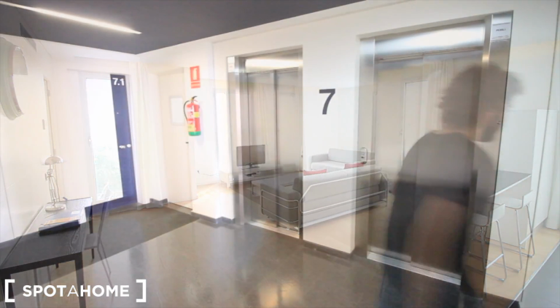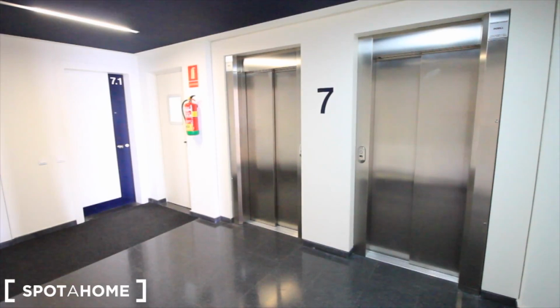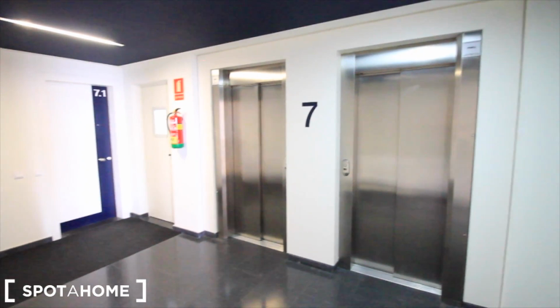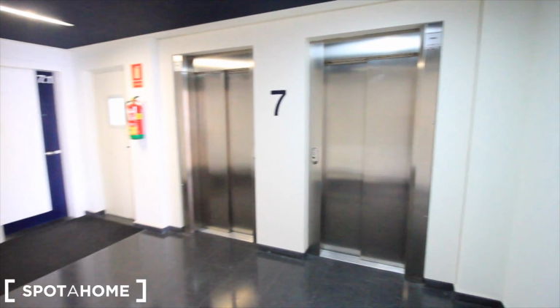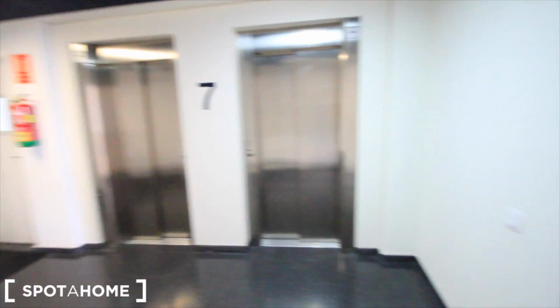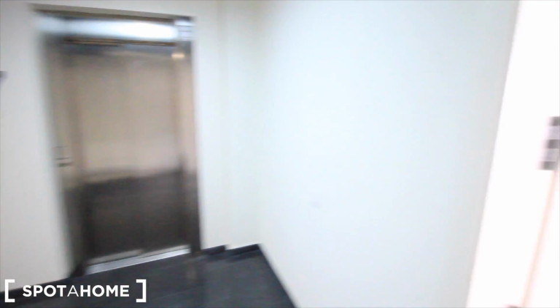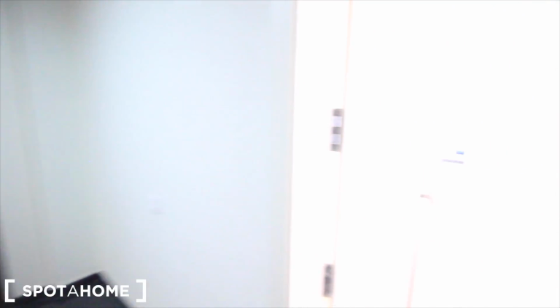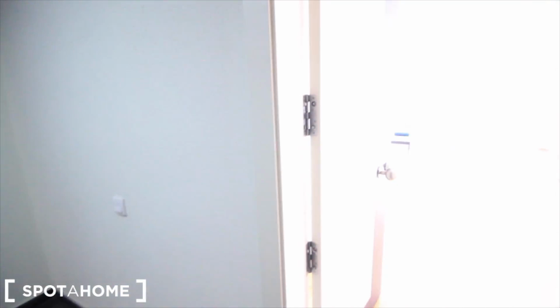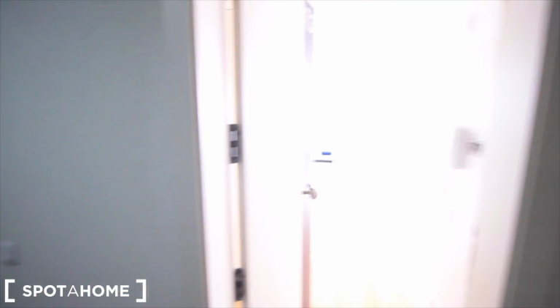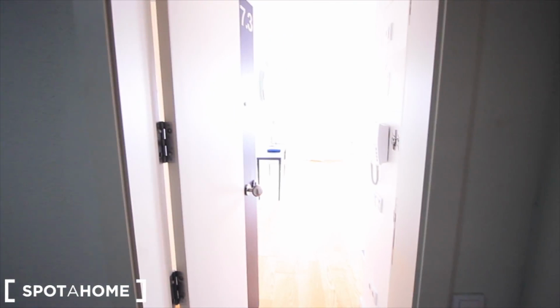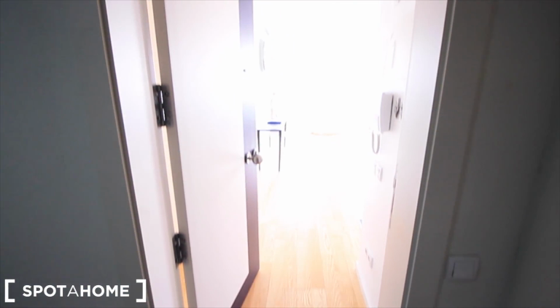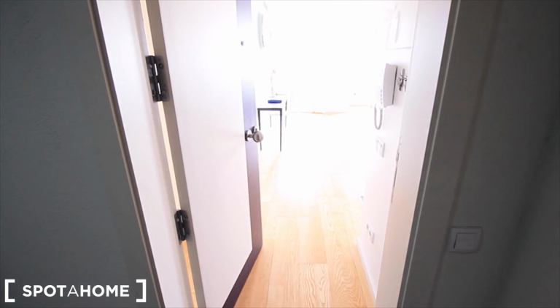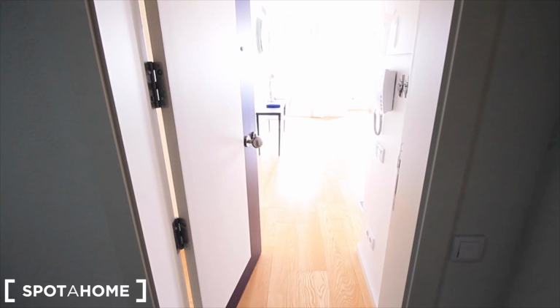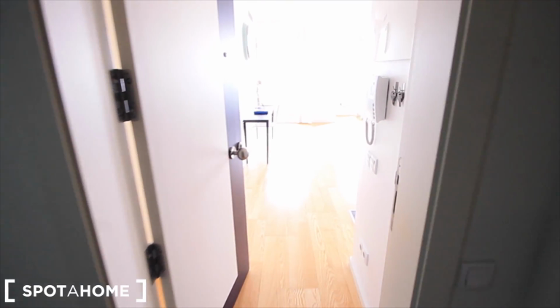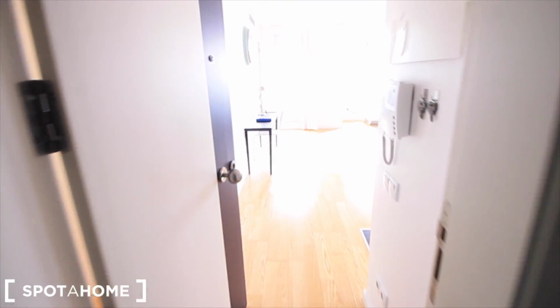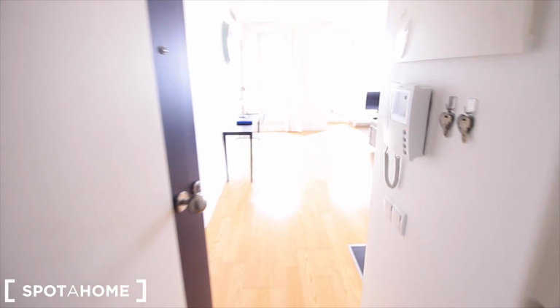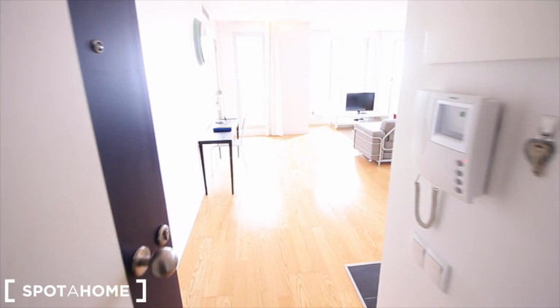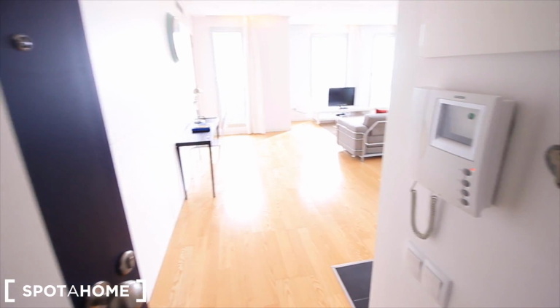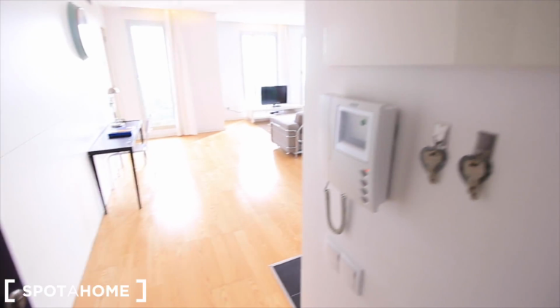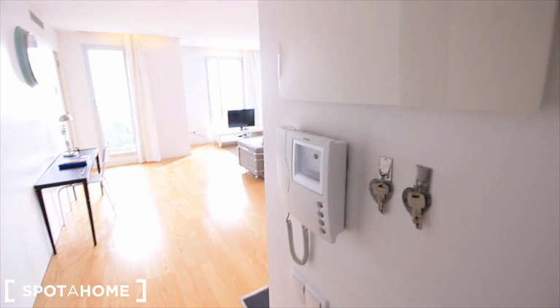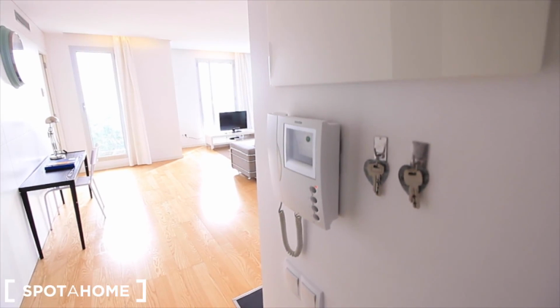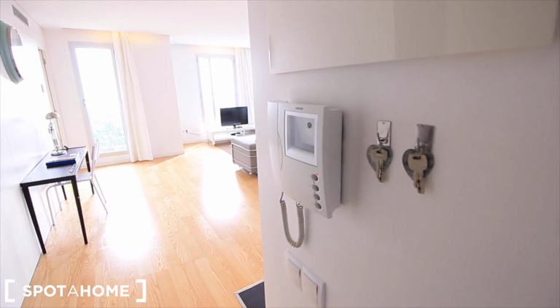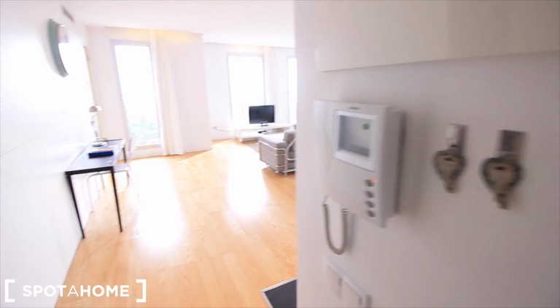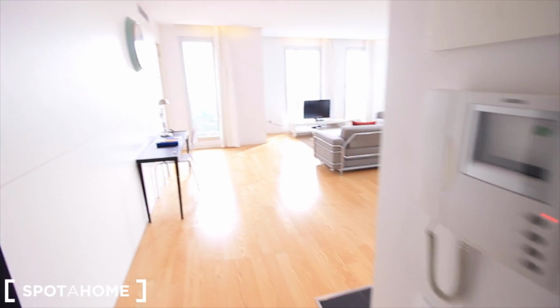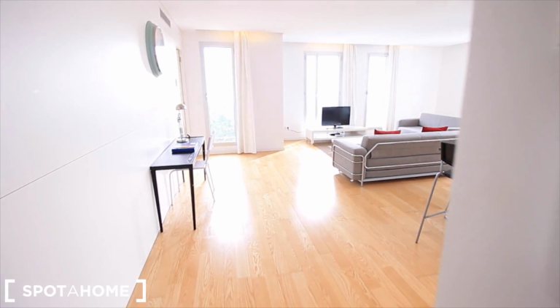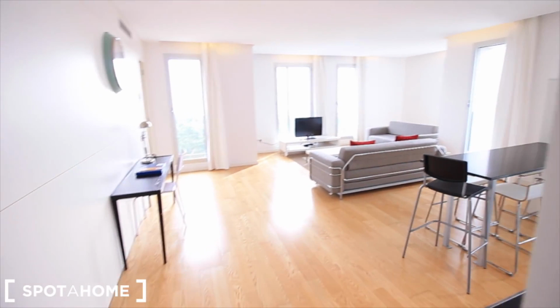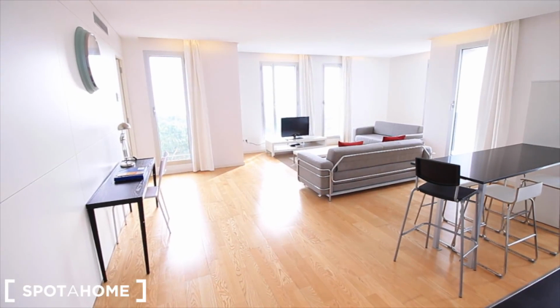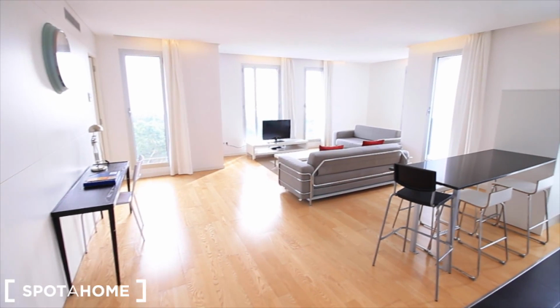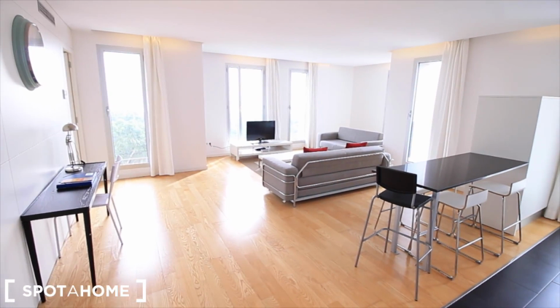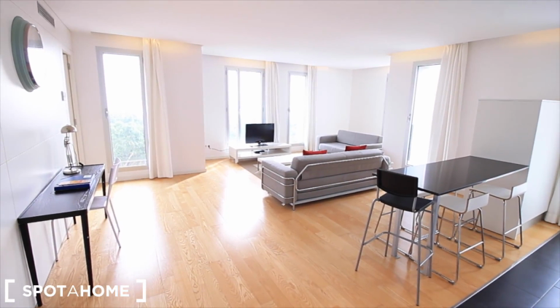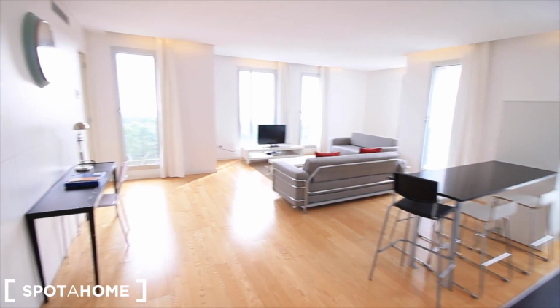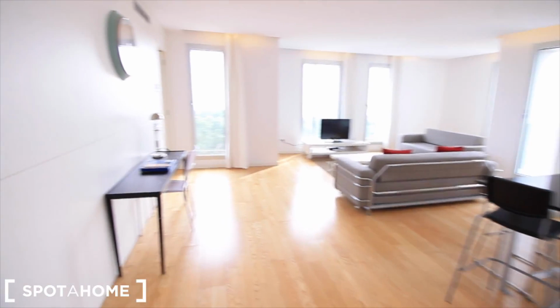This is the elevator — the 7th floor, two elevators — and here we have our apartment. This is the entrance; here we have the phone, the place for the keys, and here is where we started: the living room.